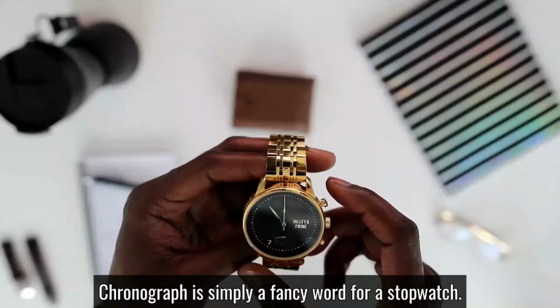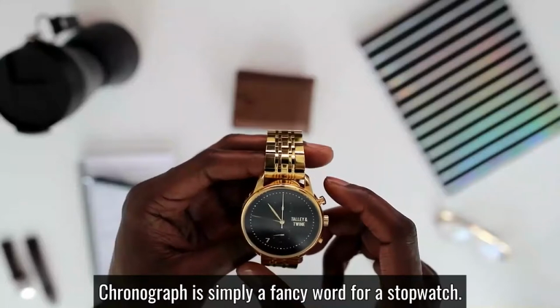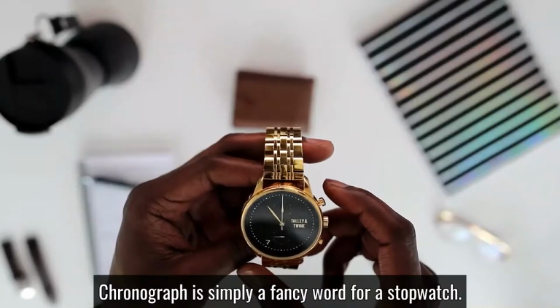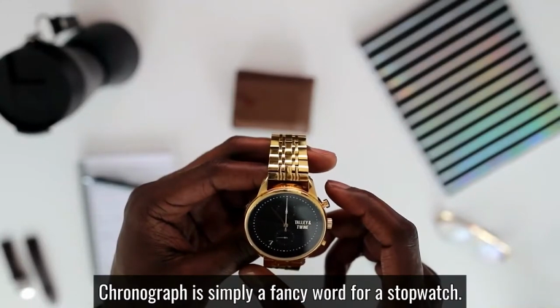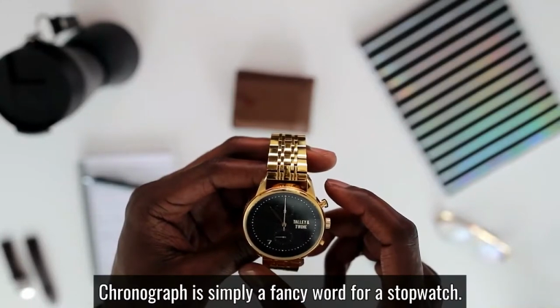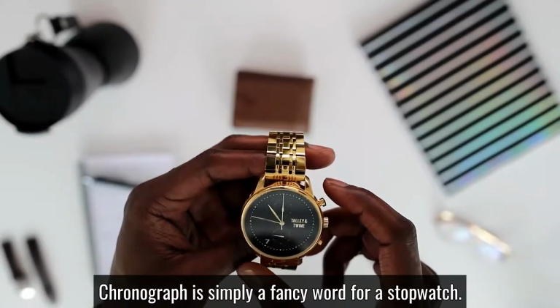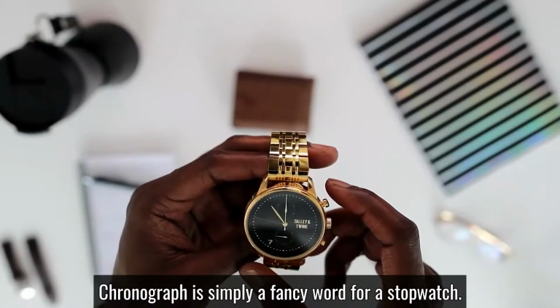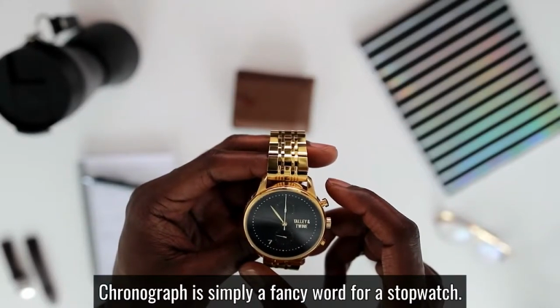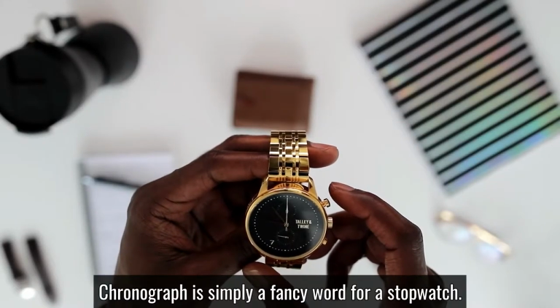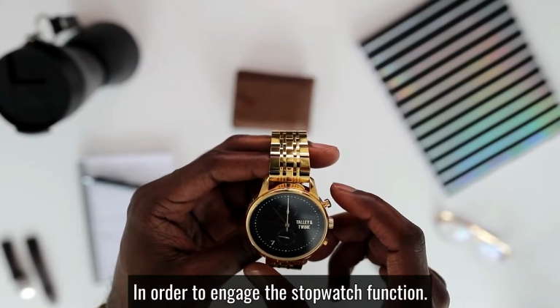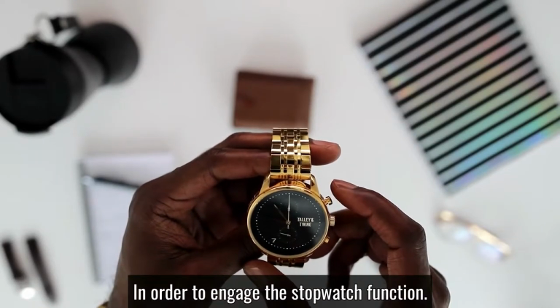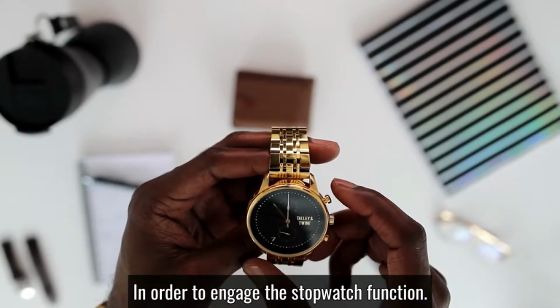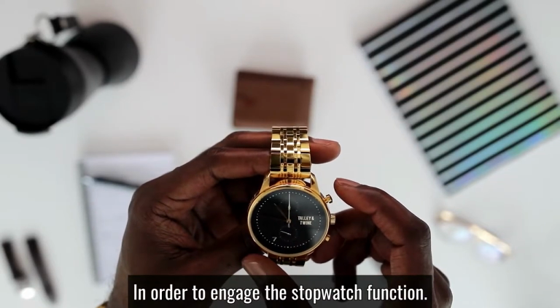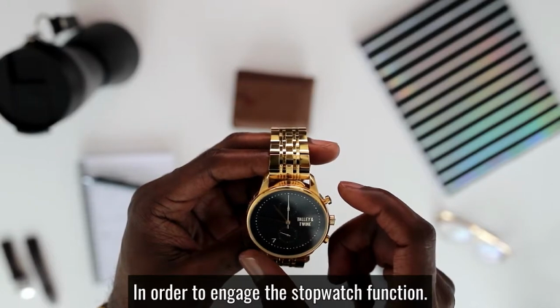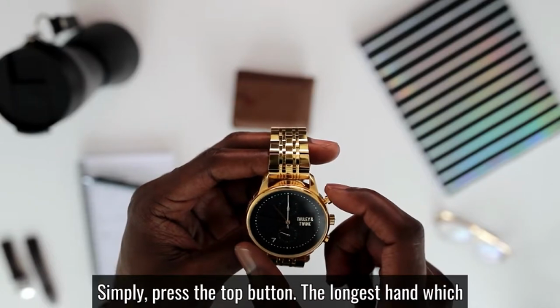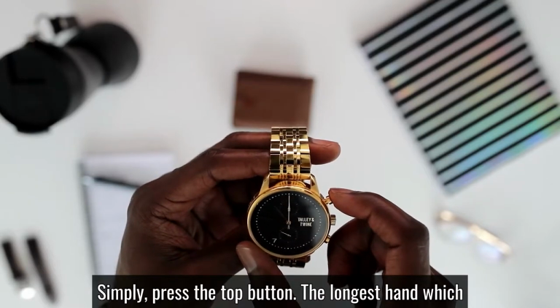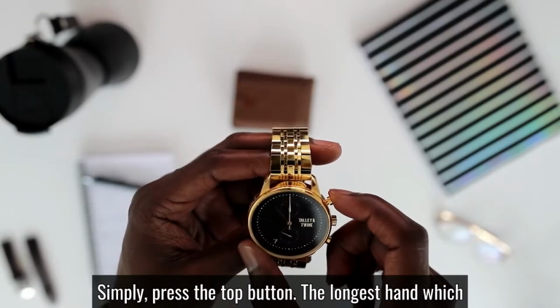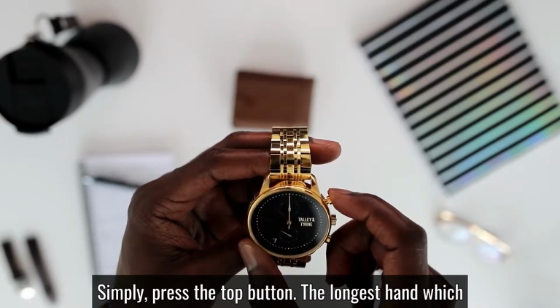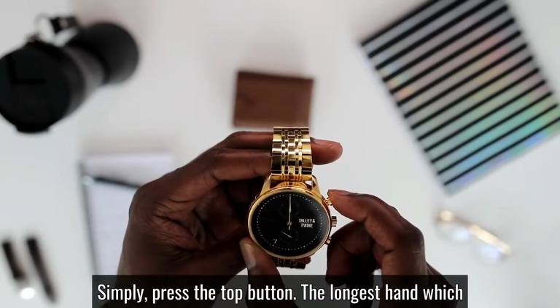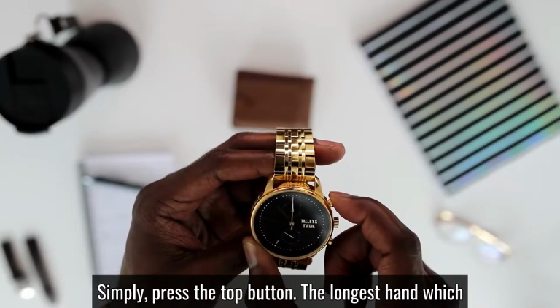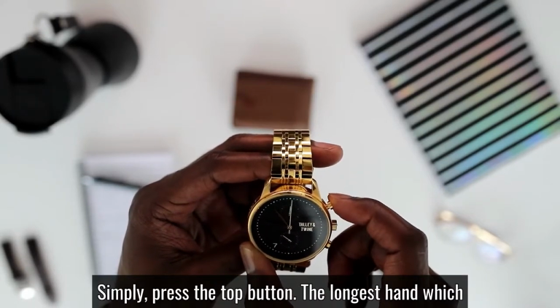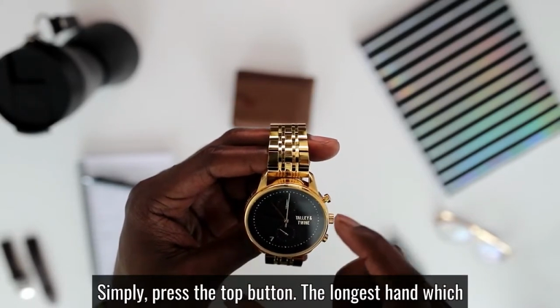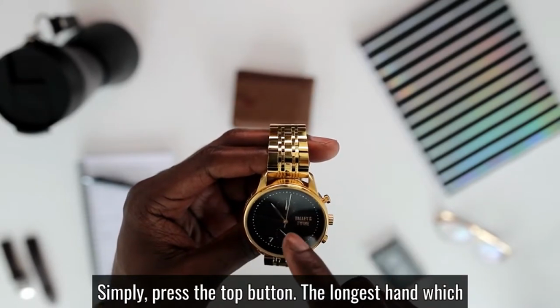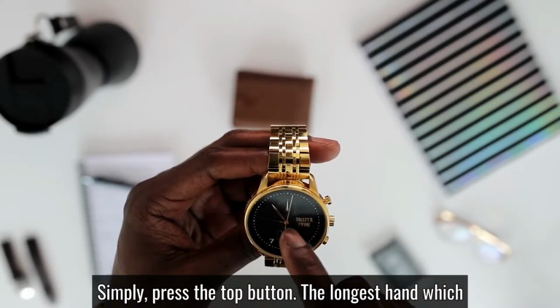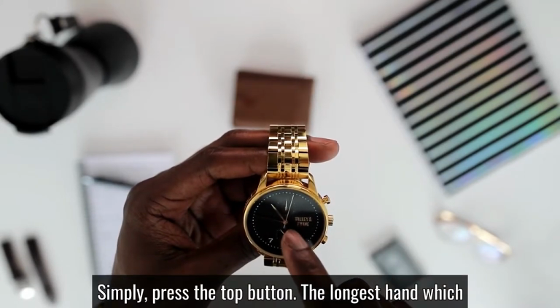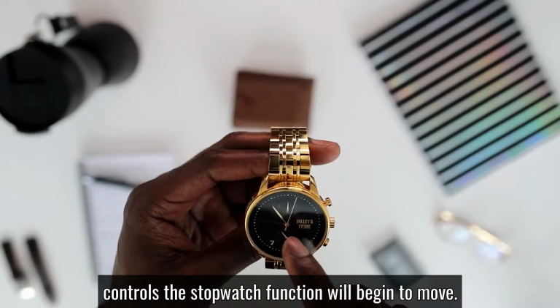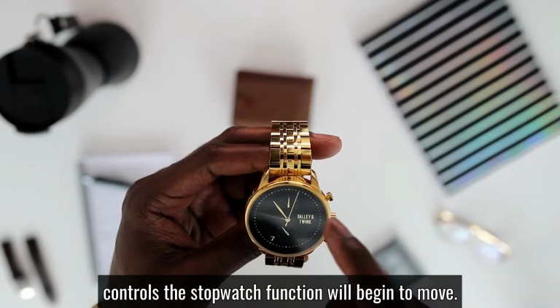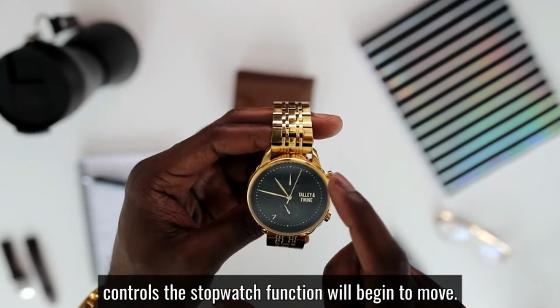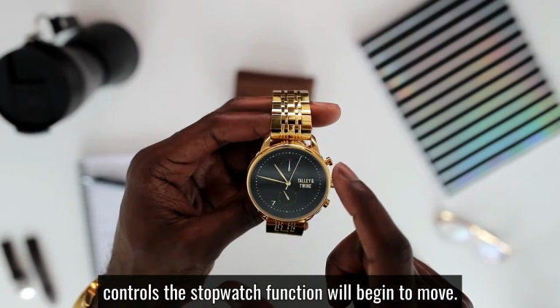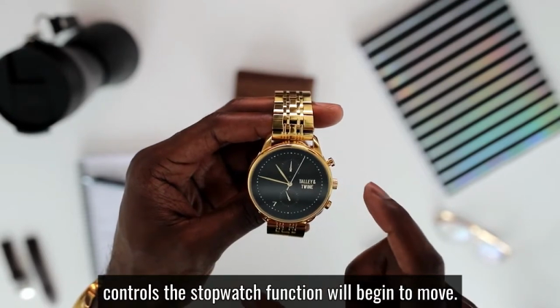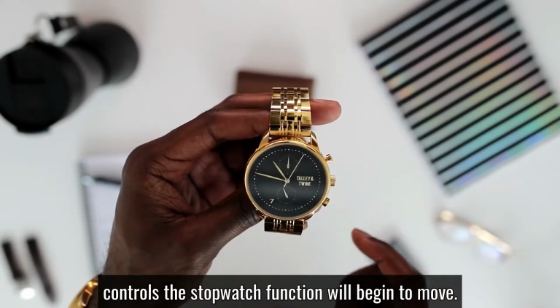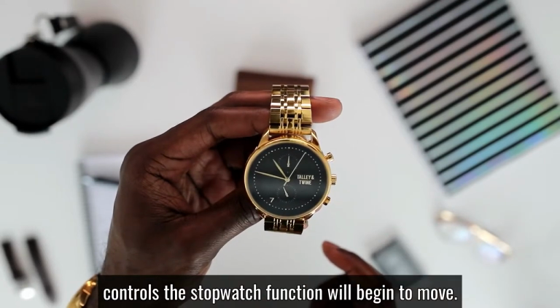A chronograph is simply a fancy word for a stopwatch. In order to engage the stopwatch function, simply press the top button. The longest hand, which controls the stopwatch function, will begin to move.